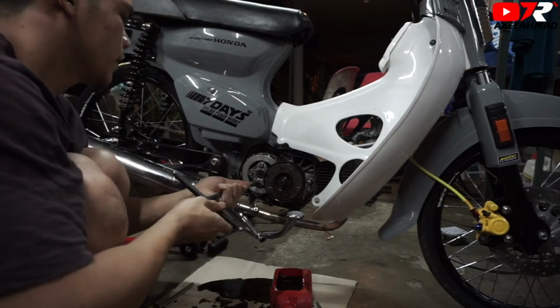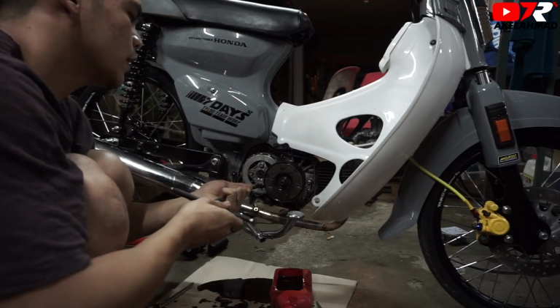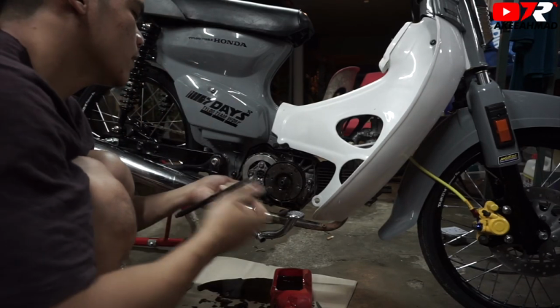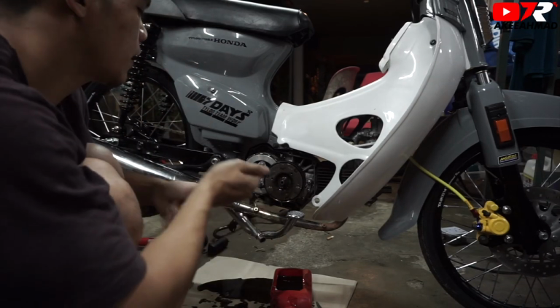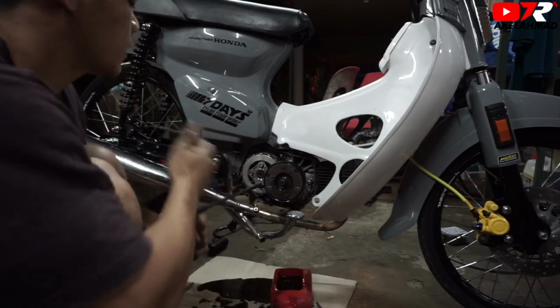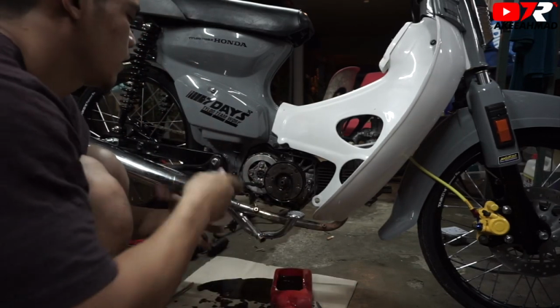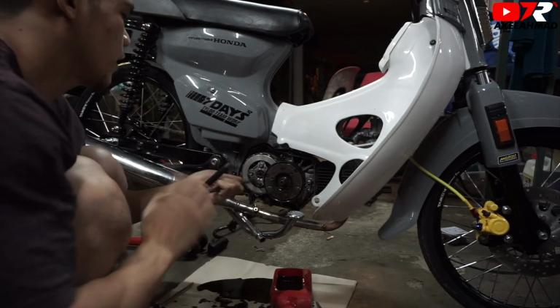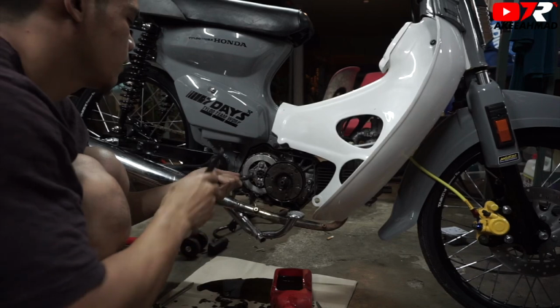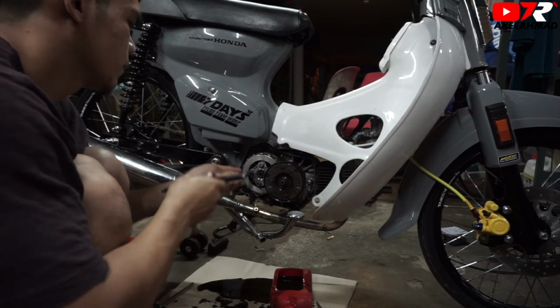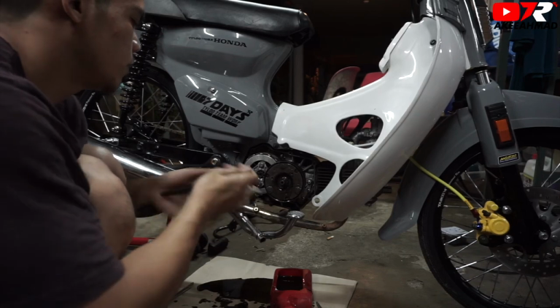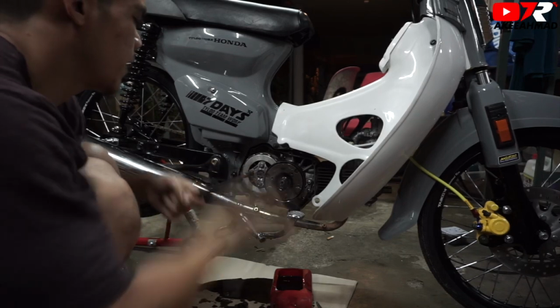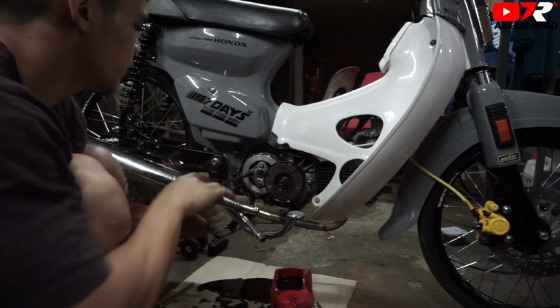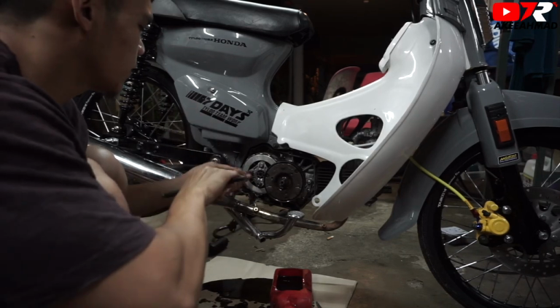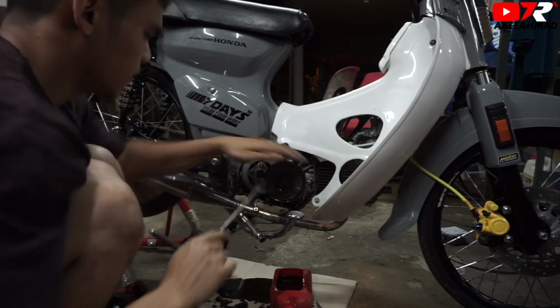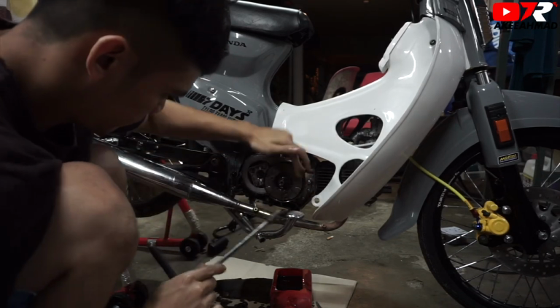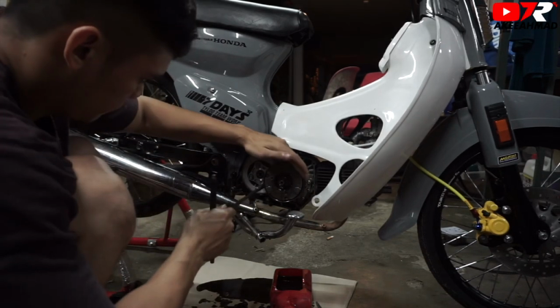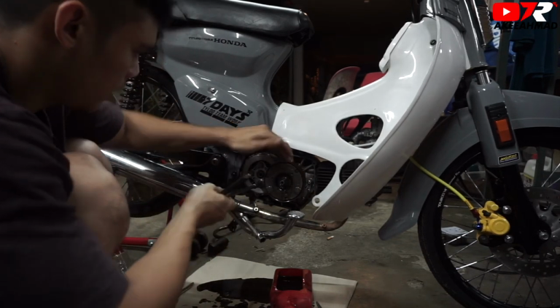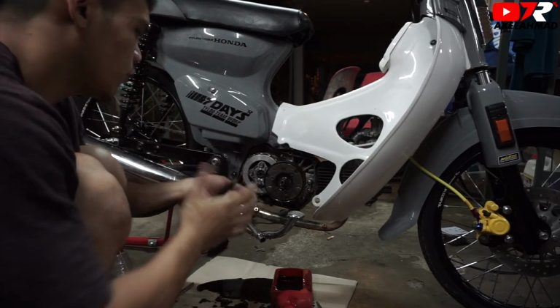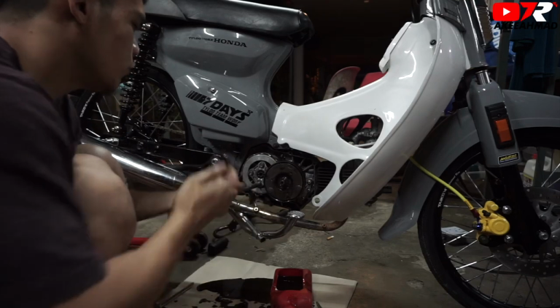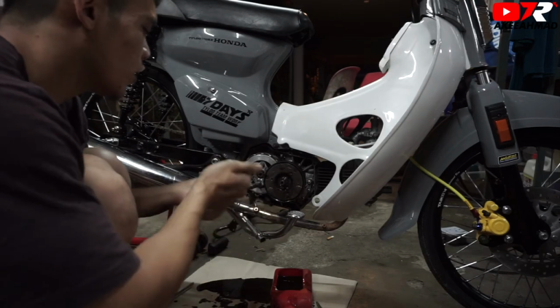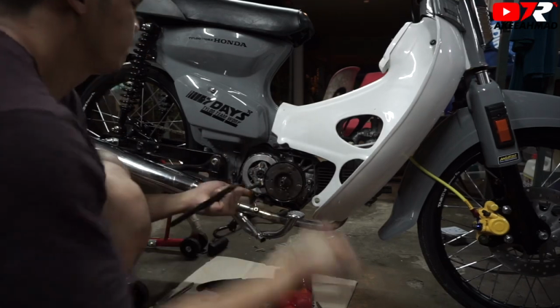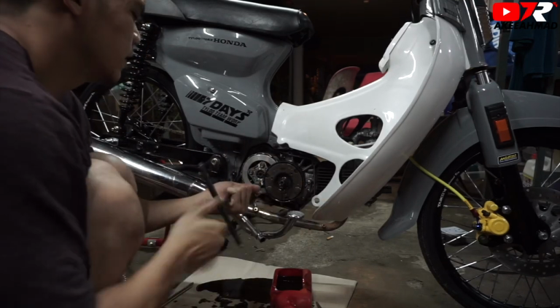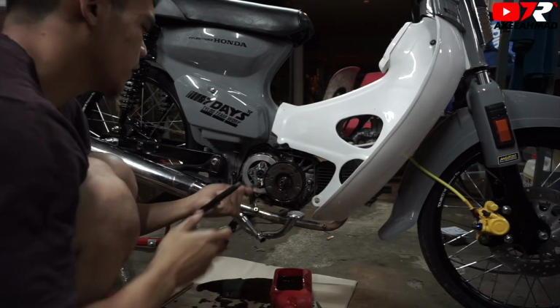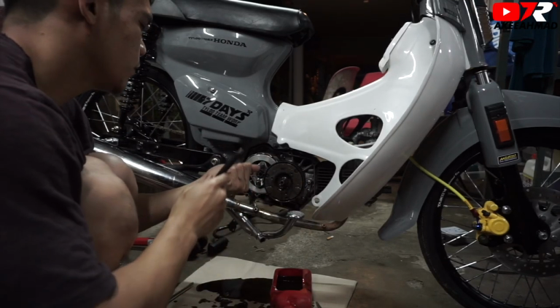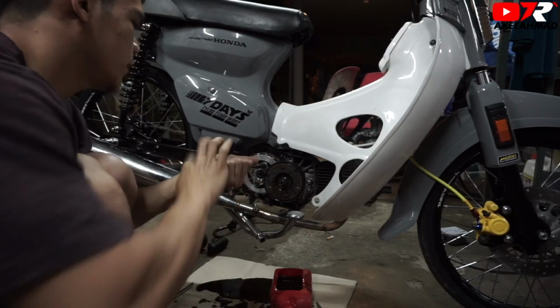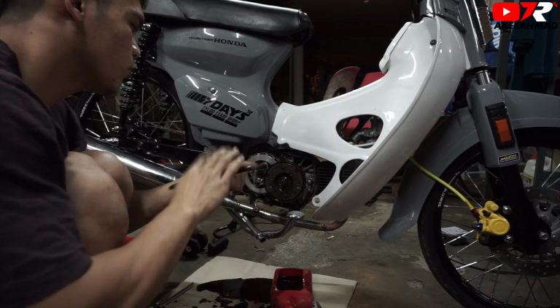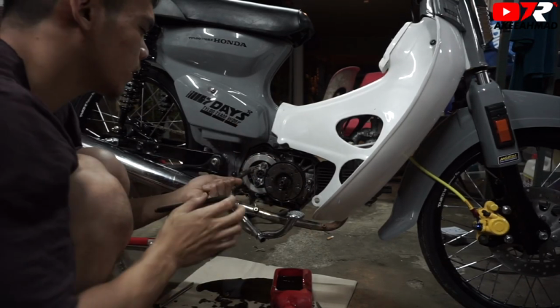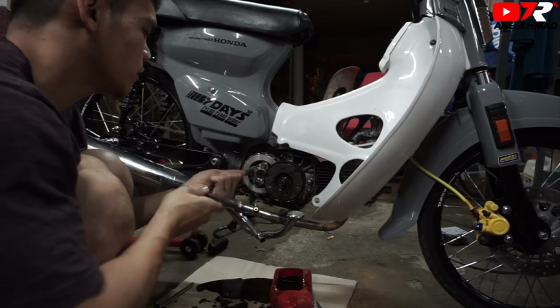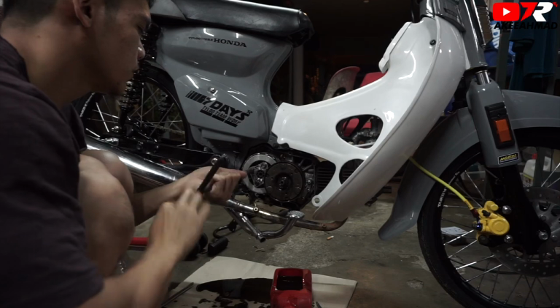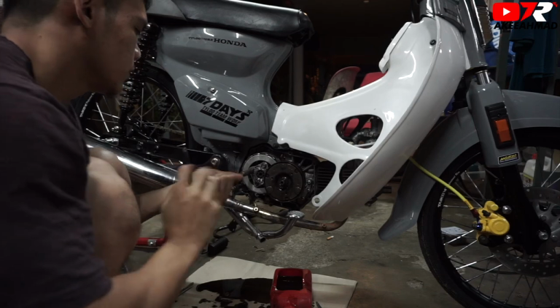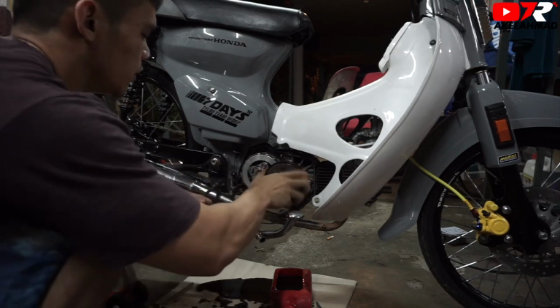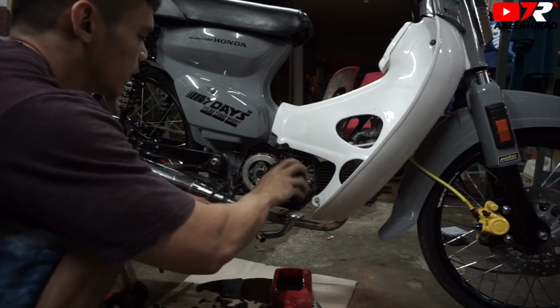Pakai spring clash panjang macam ni, masalah nak basah. Payah. (Using a long spring clutch like this is problematic when it gets wet. Difficult.) So, aku beli spring clash pendek, asal senang nak basah. (So I bought a short spring clutch so it's easier to wet.) Pusing. Kita buka semua screw longgar. (Turn. We loosen all screws.) Semua longgar, jangan buka satu mata sahaja, nanti kita akan patah. (All loose — don't open just one side or it will break.)